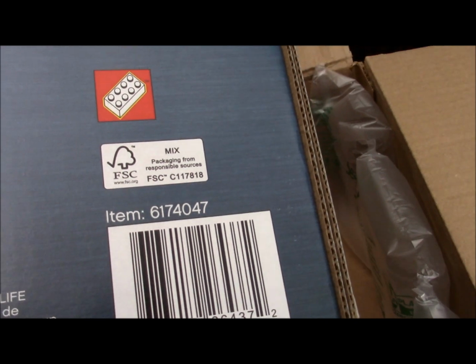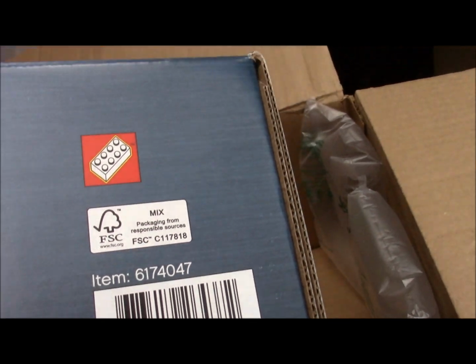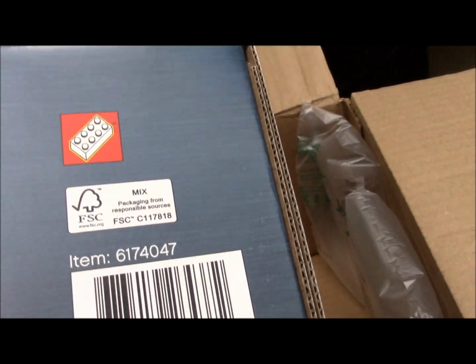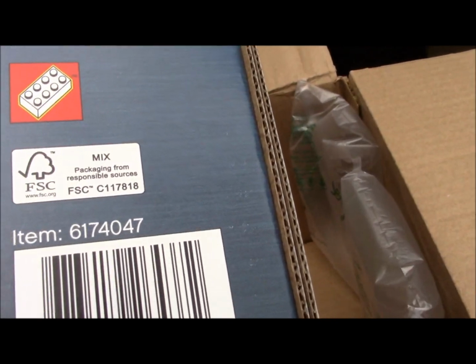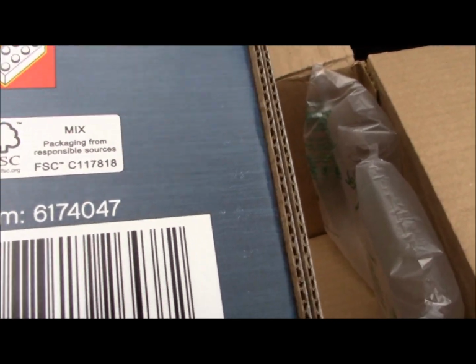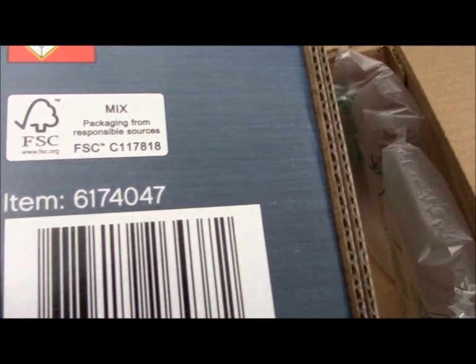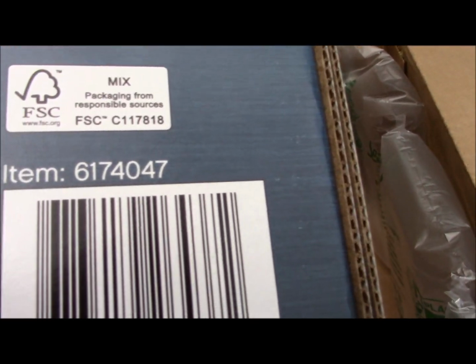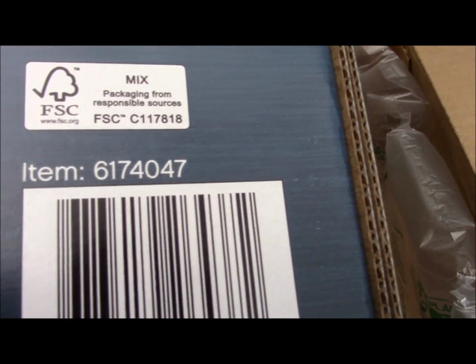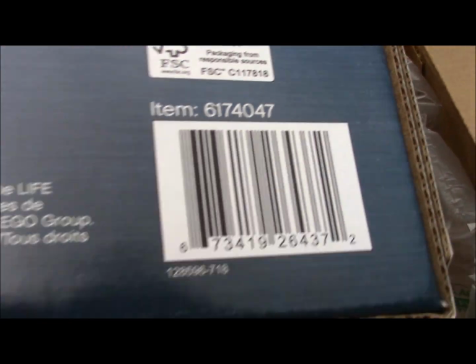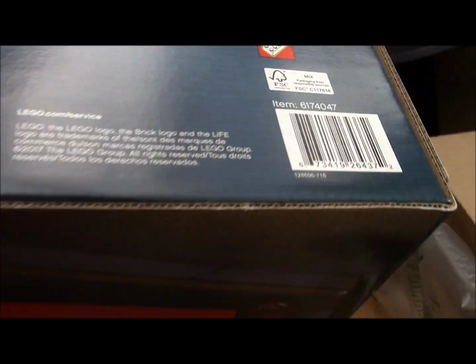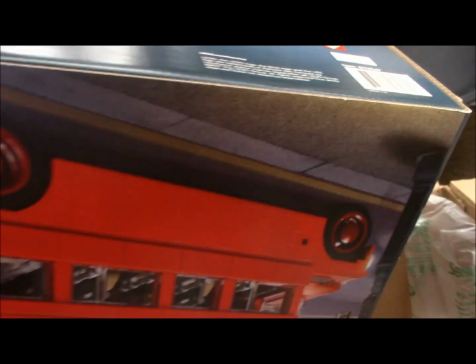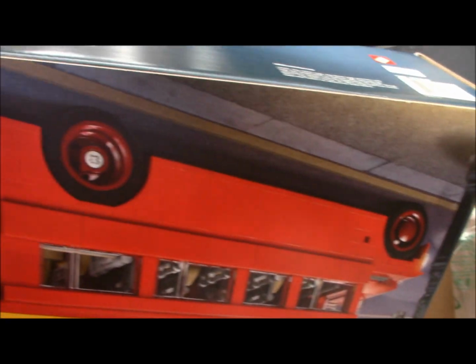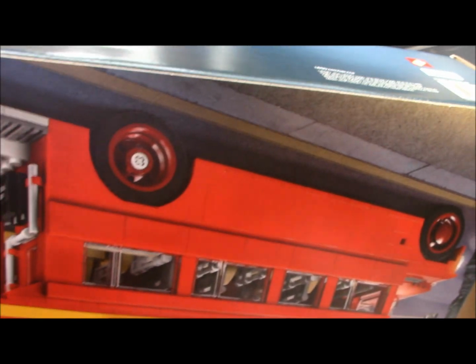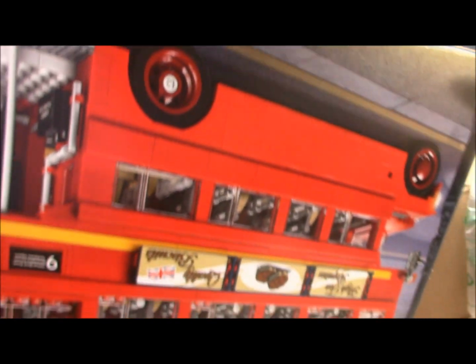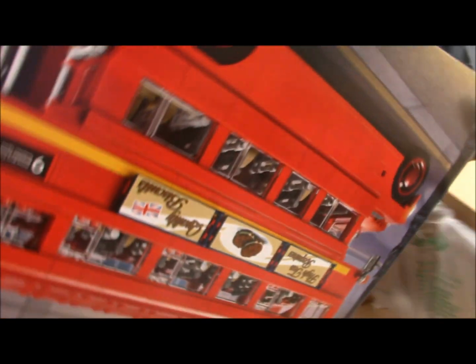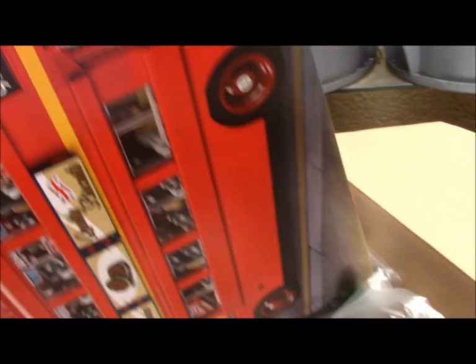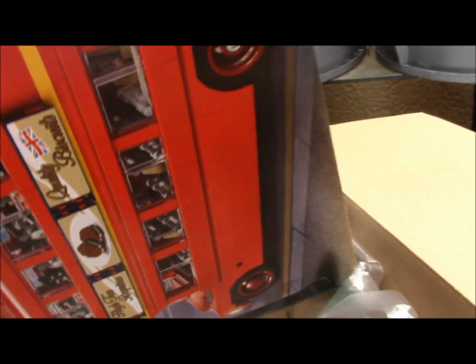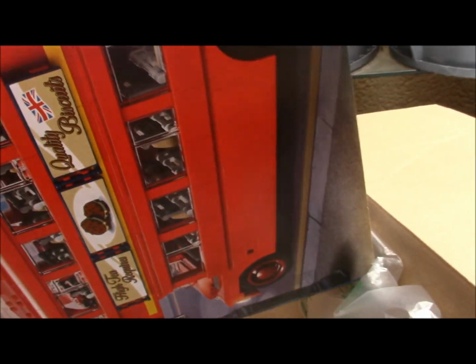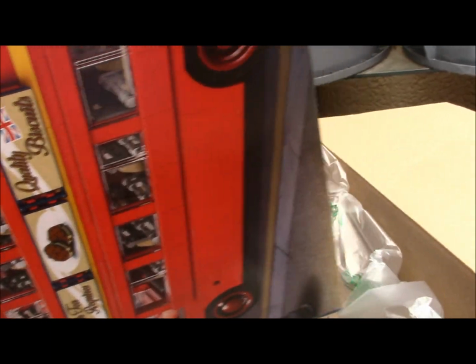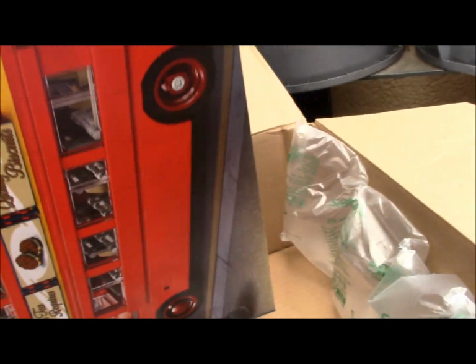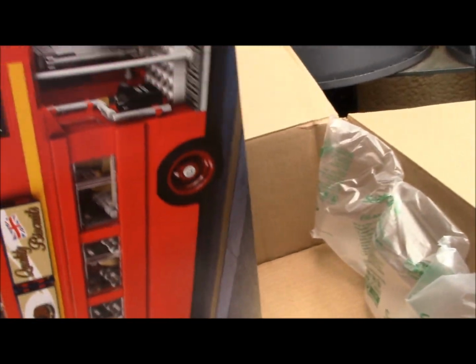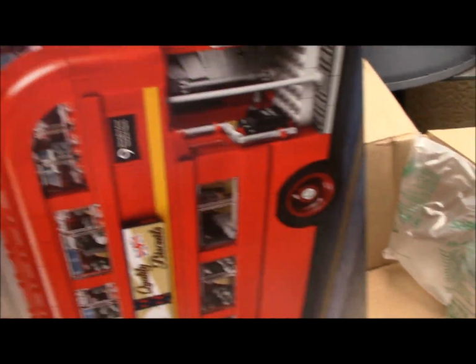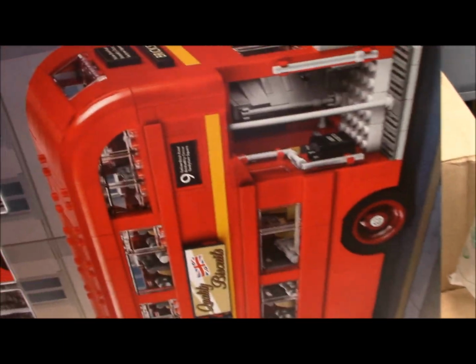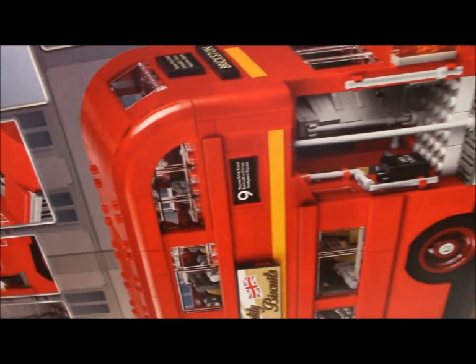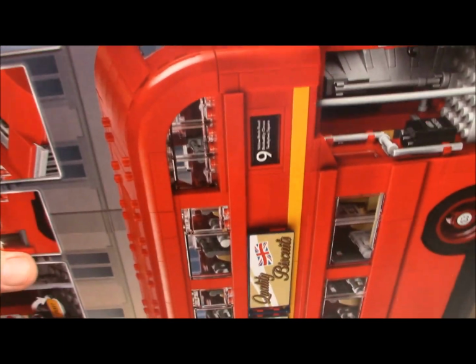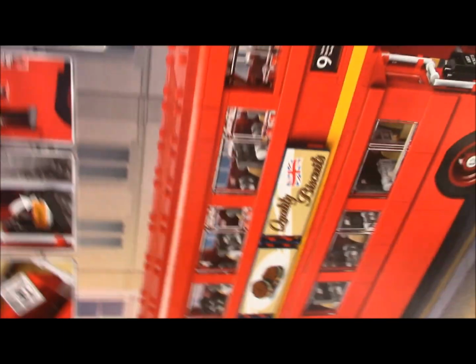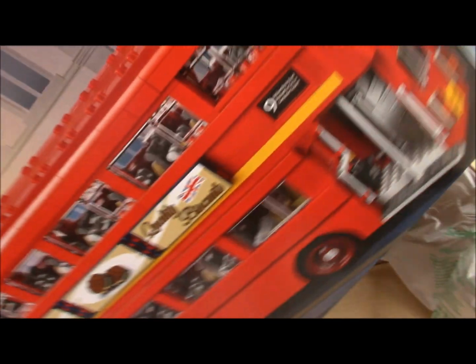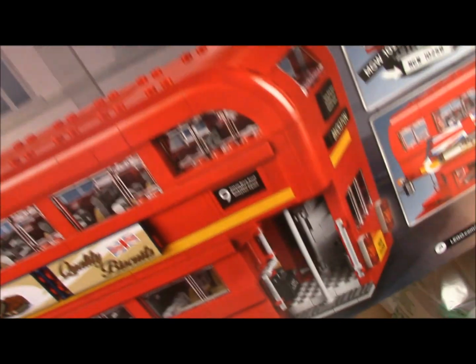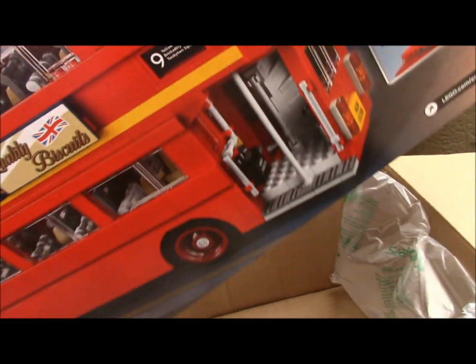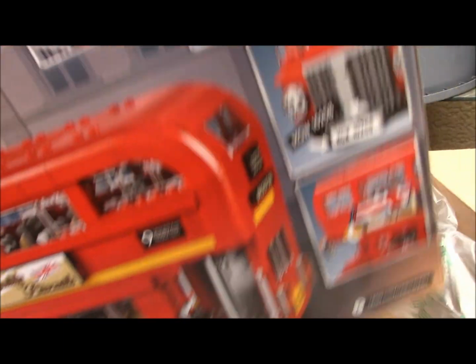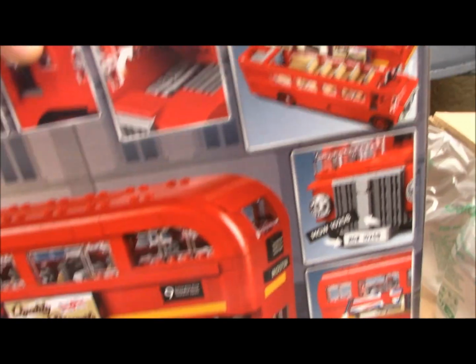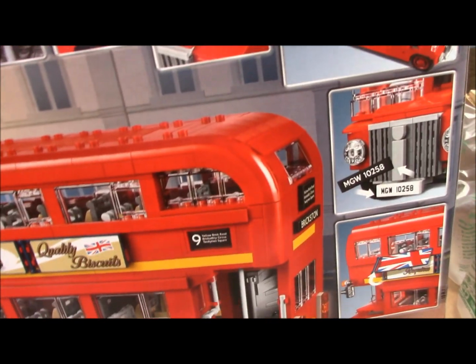UPC and item number — all these products give item numbers. The European Union gives one number, and North America gives another number.